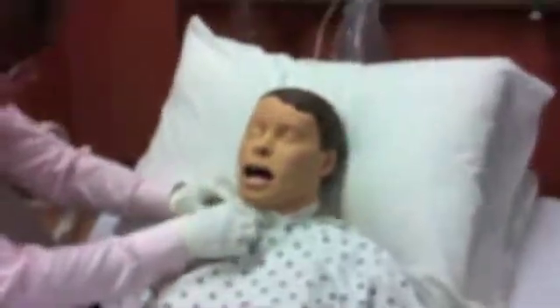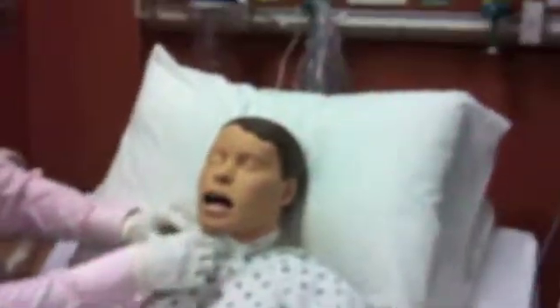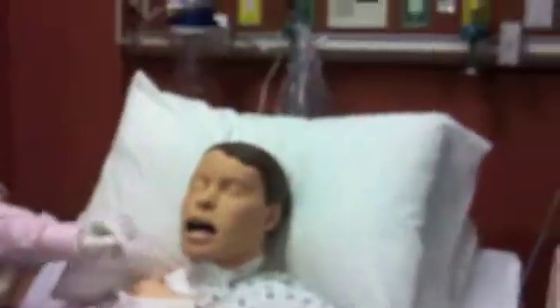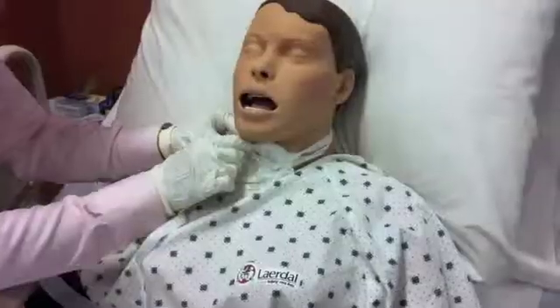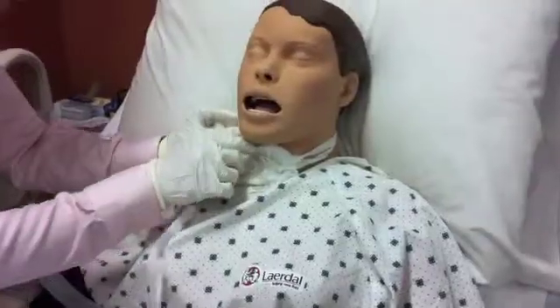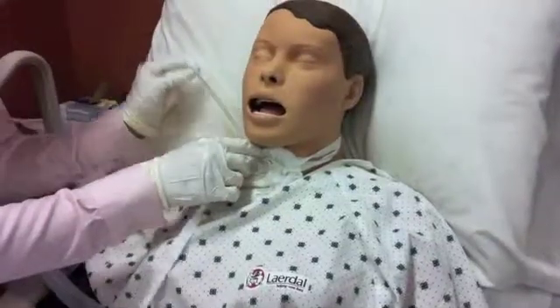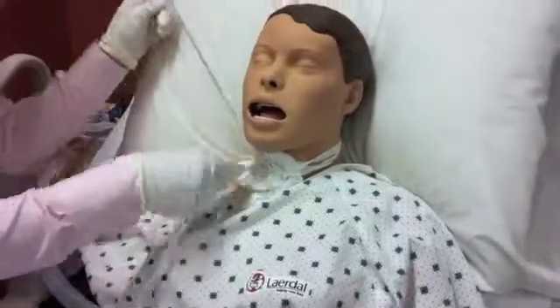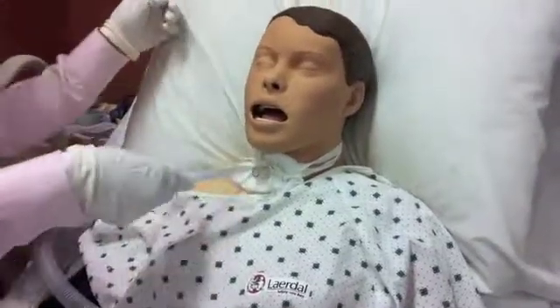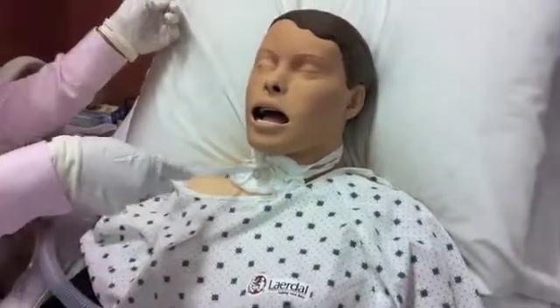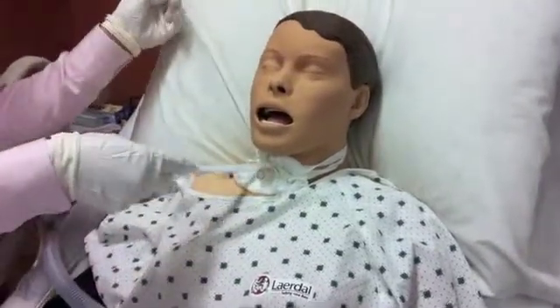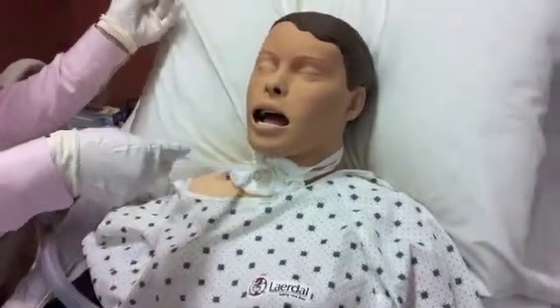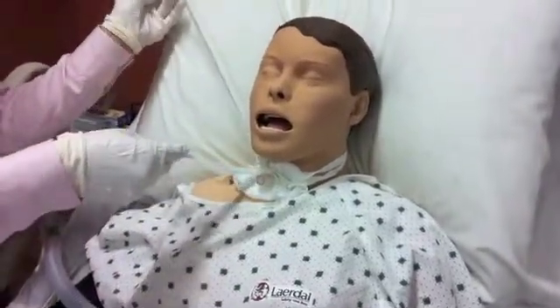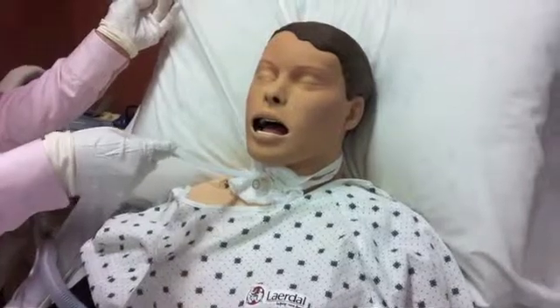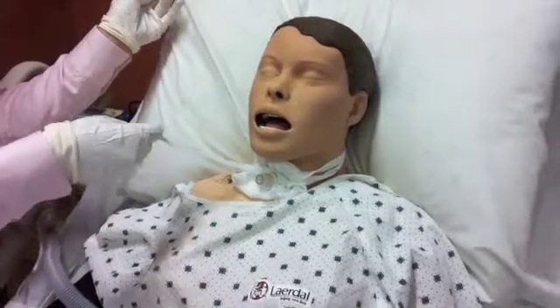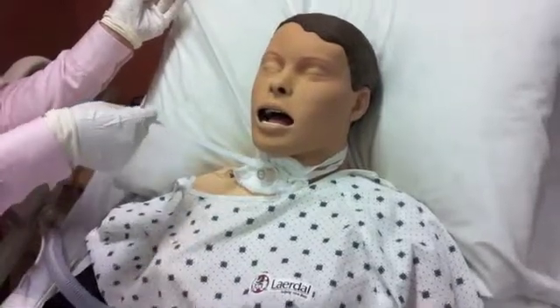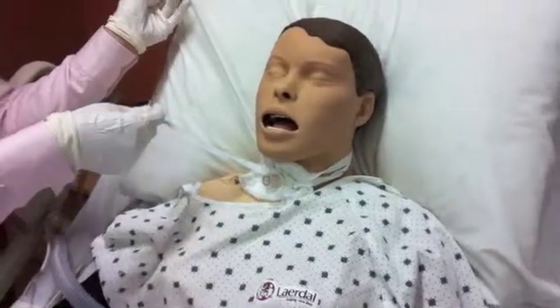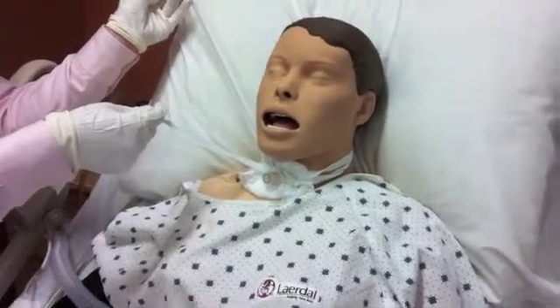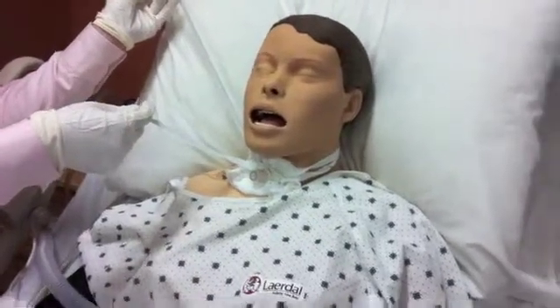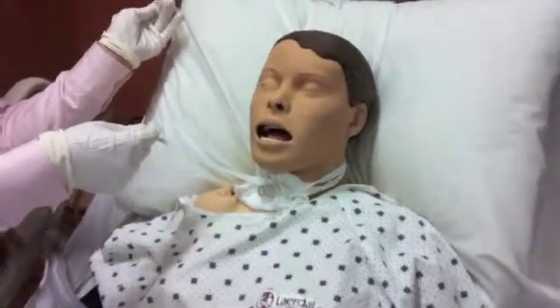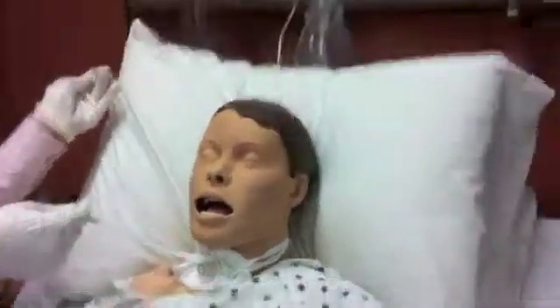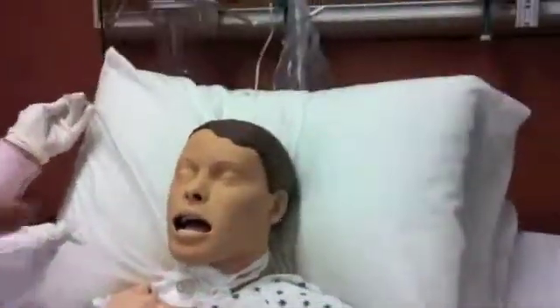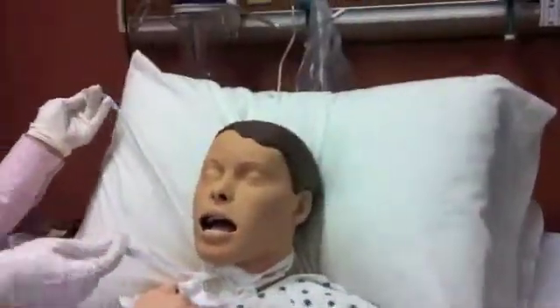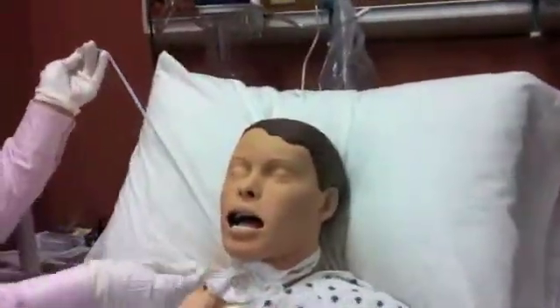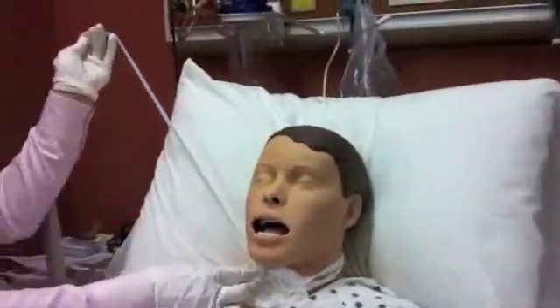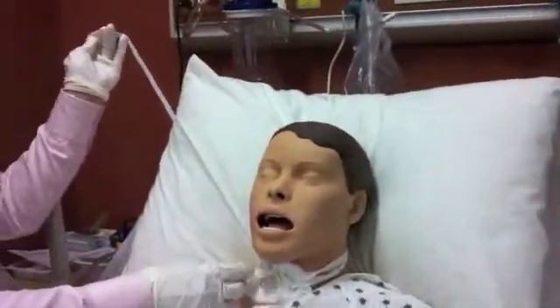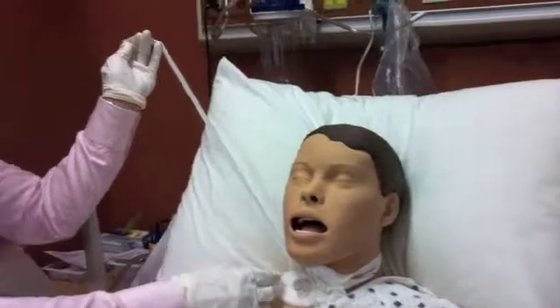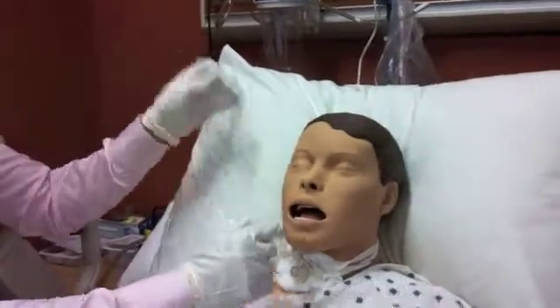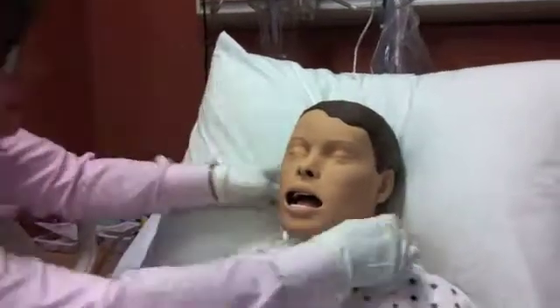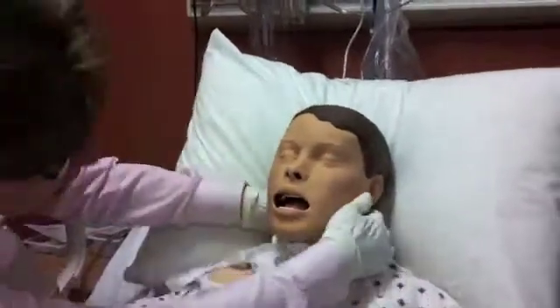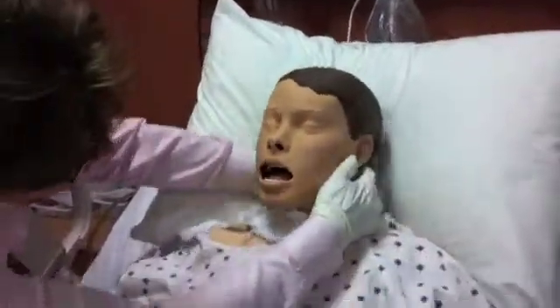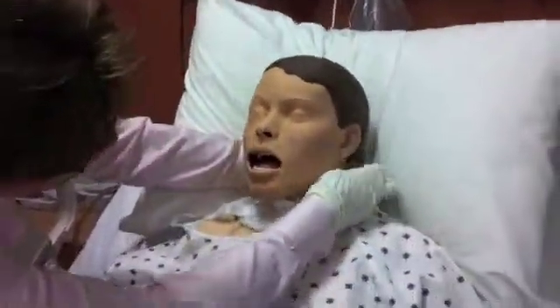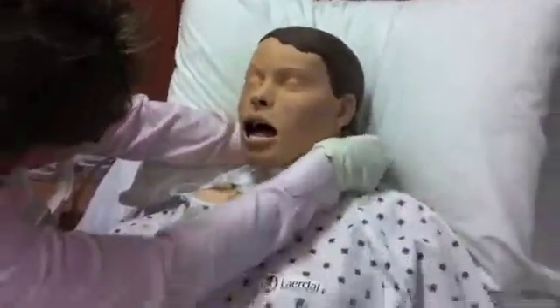Now you're going to tie the neck plate onto the patient with a clean tape. Do your ties, get it situated, and then remove the old tie.